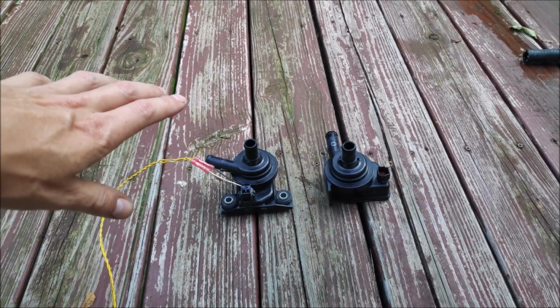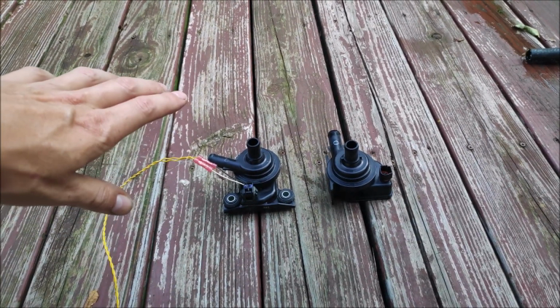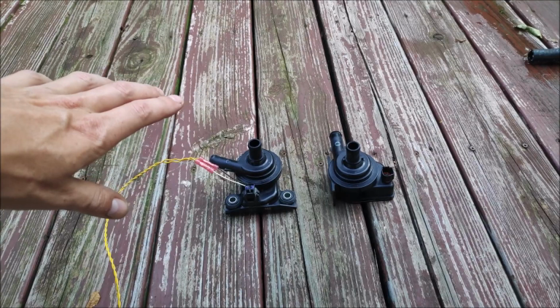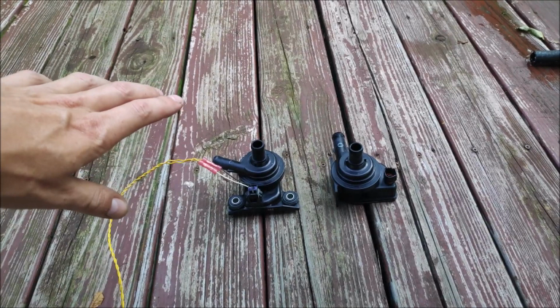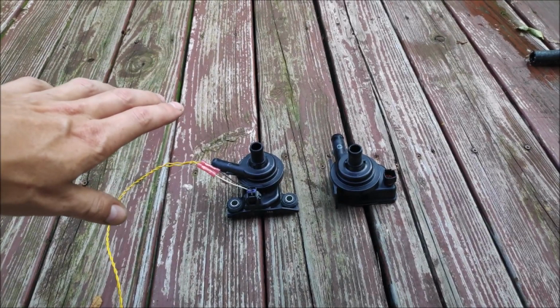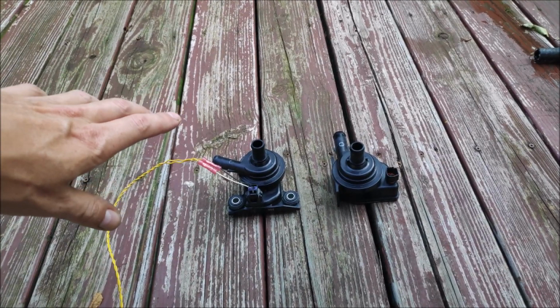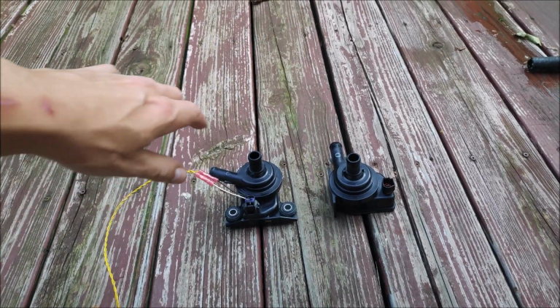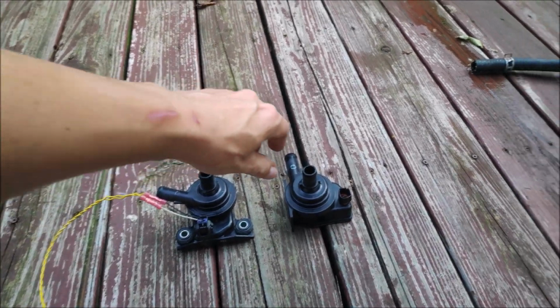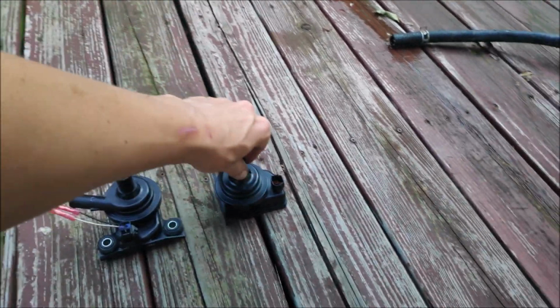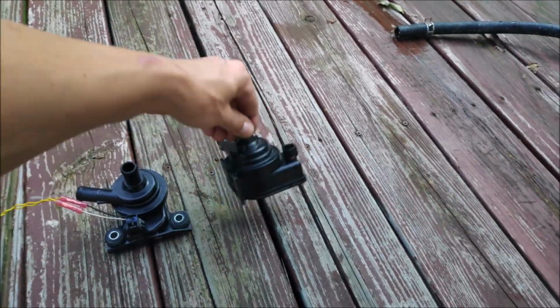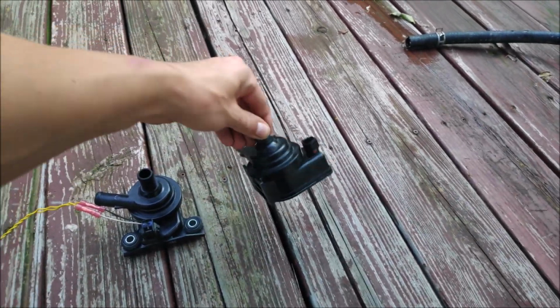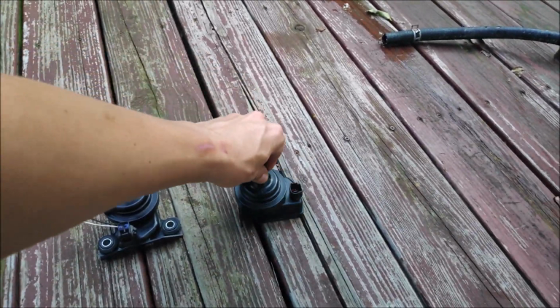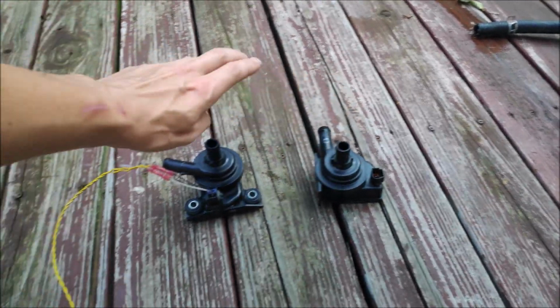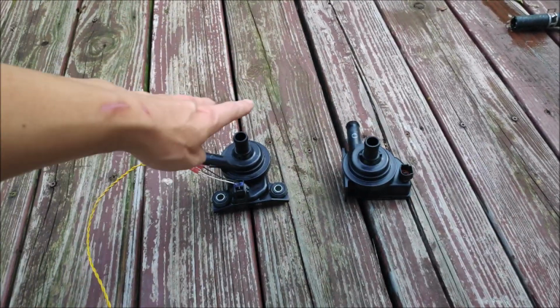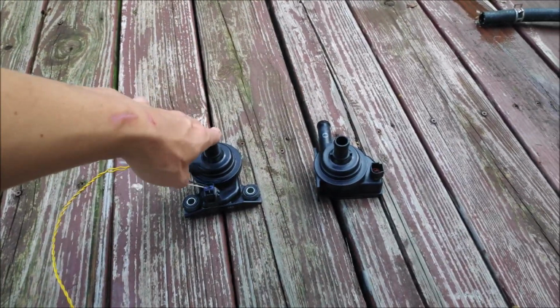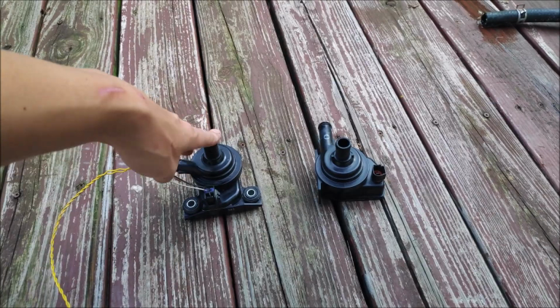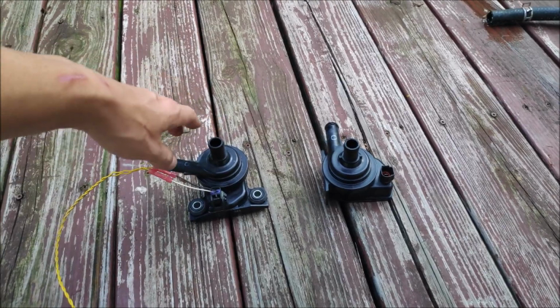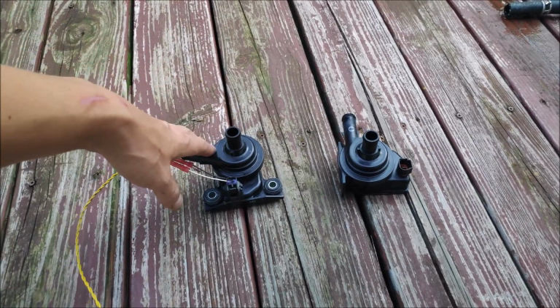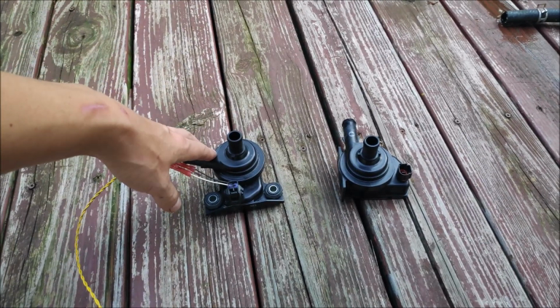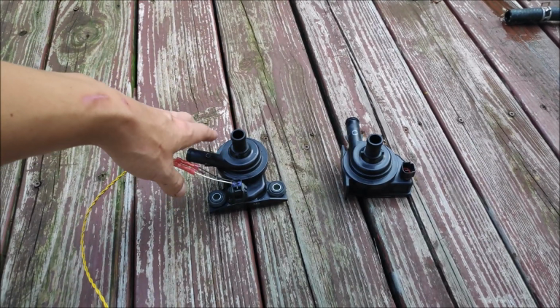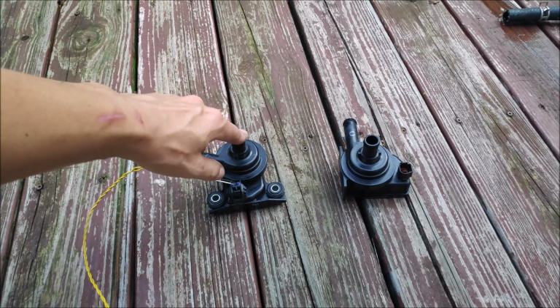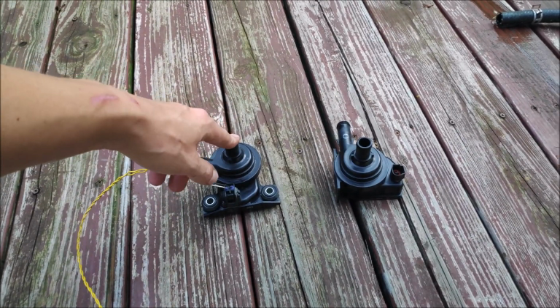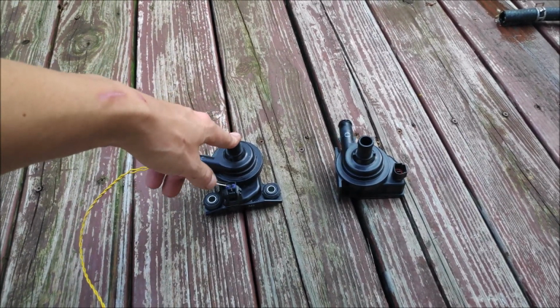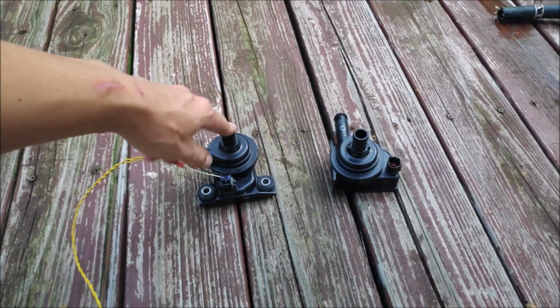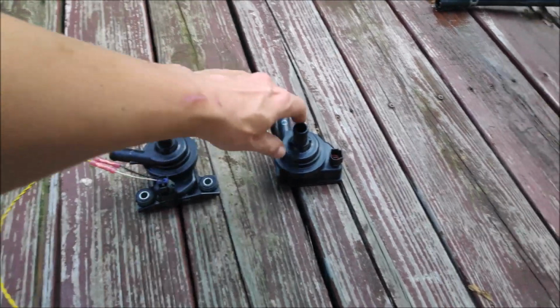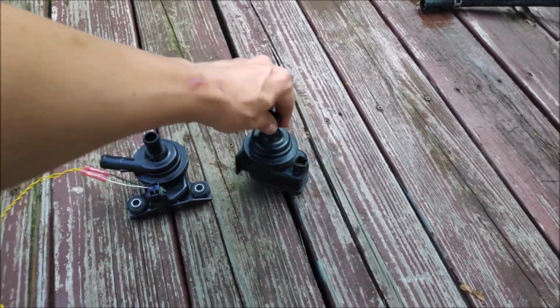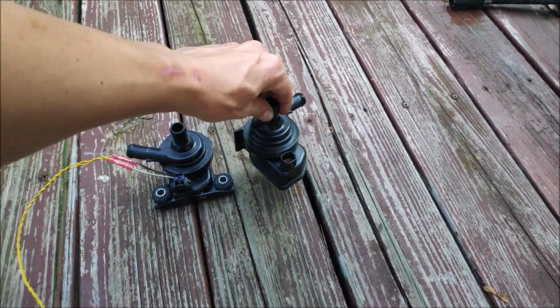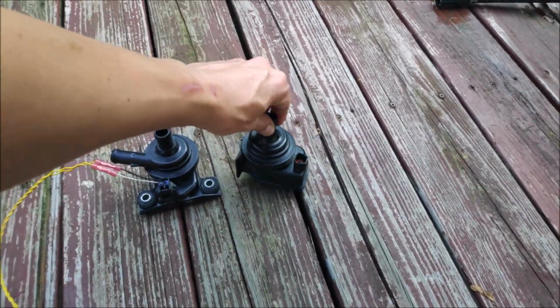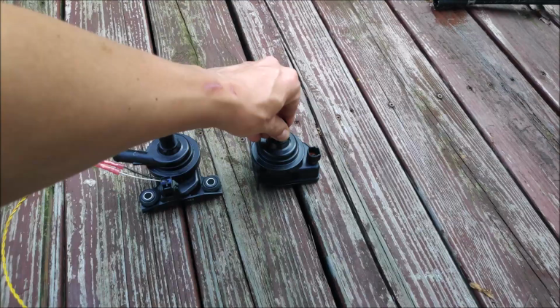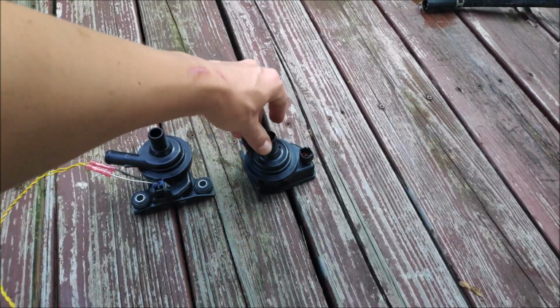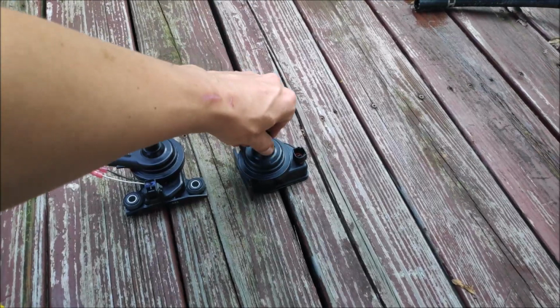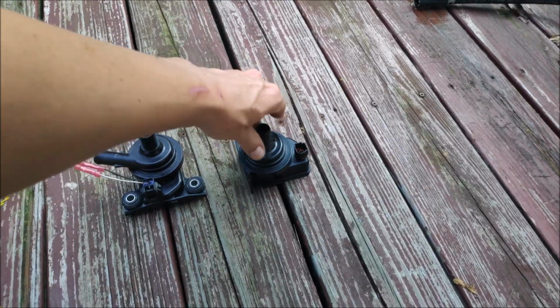I was at the junkyard the other day and I found this pump. I've already had this one — I made a video about this one already. So I bought this one and they're pretty much identical.